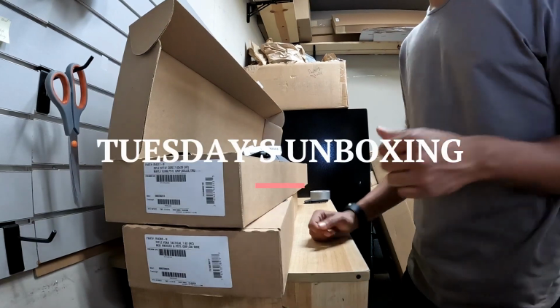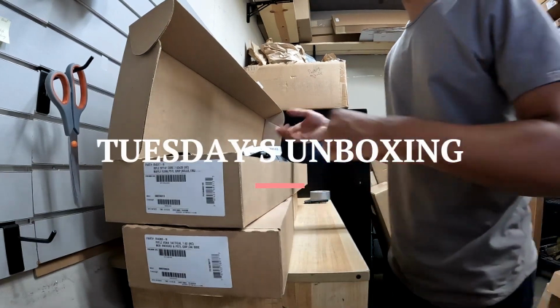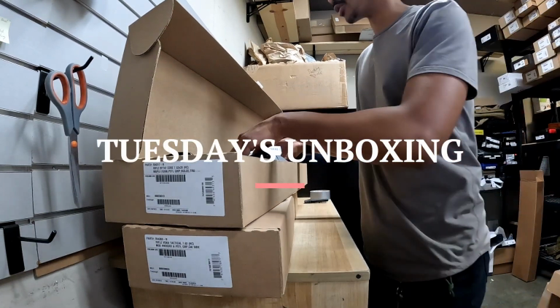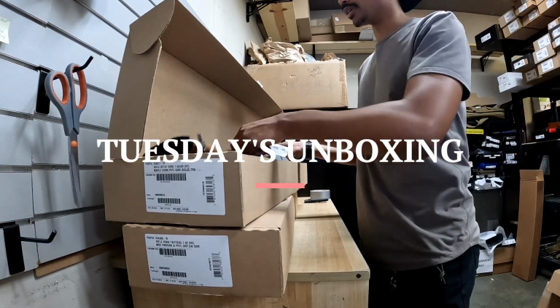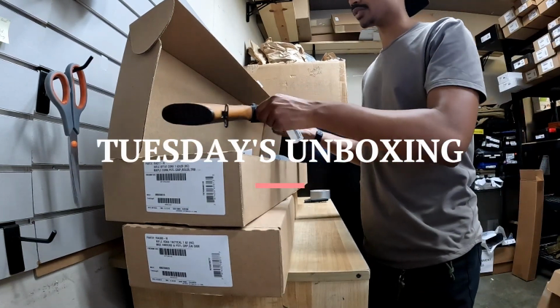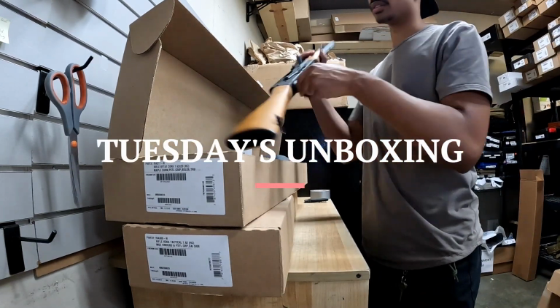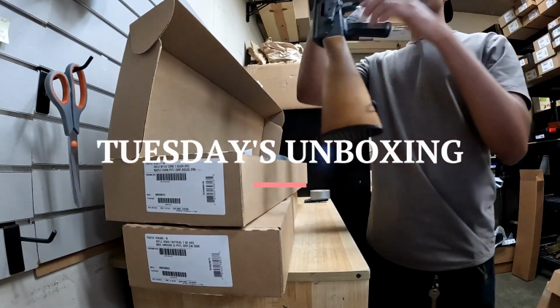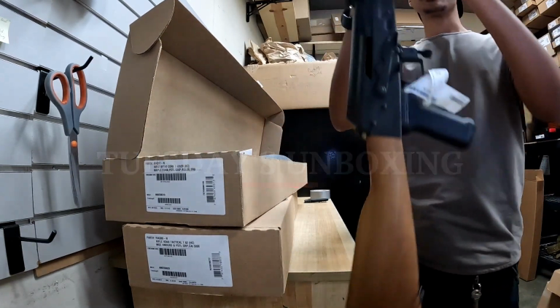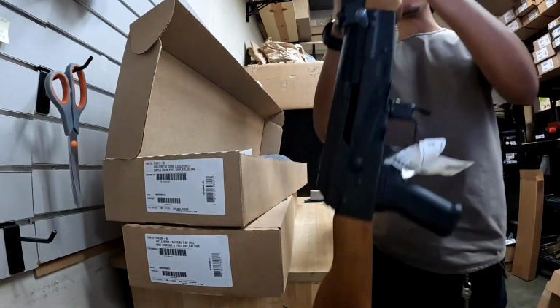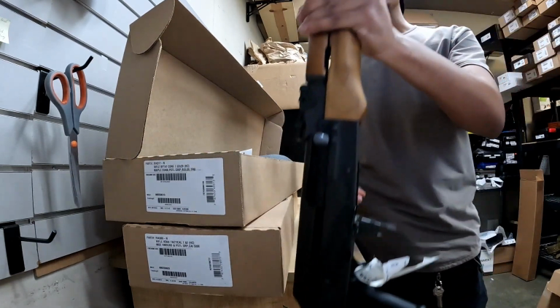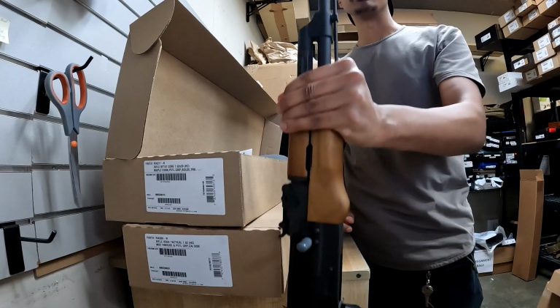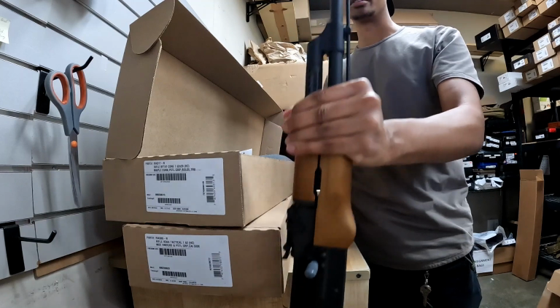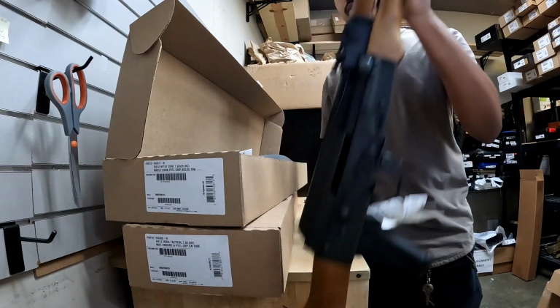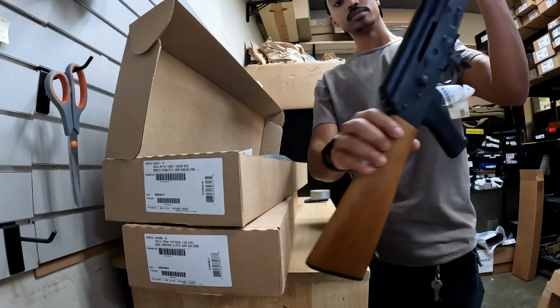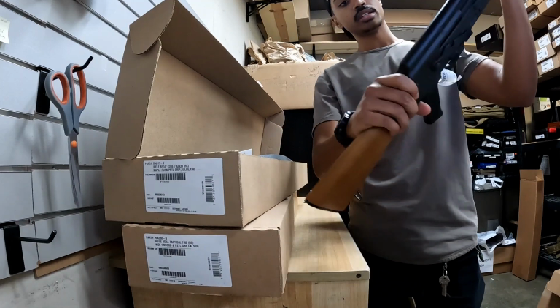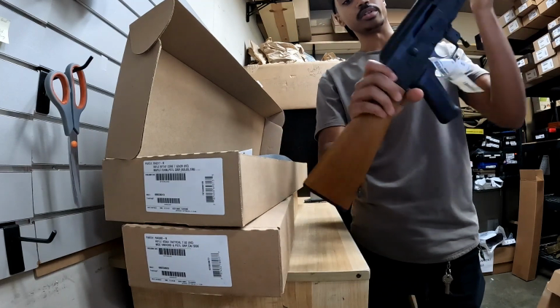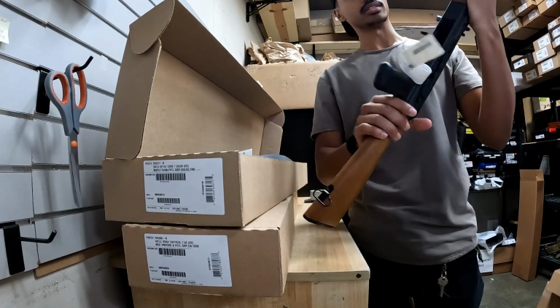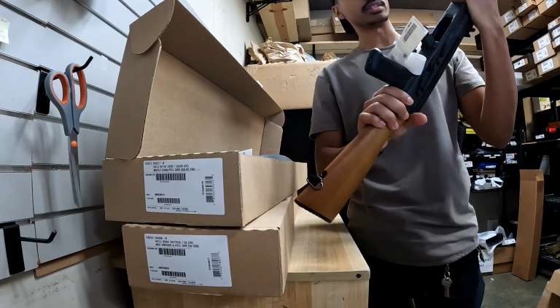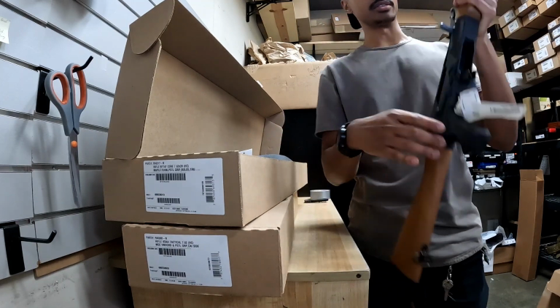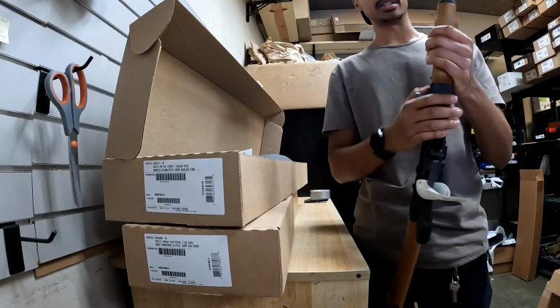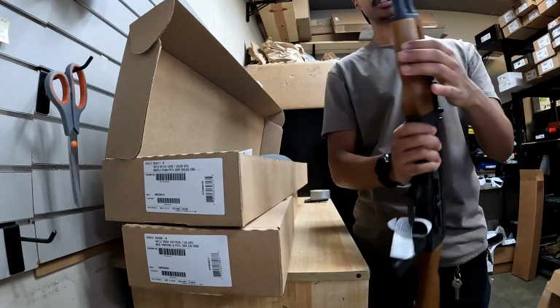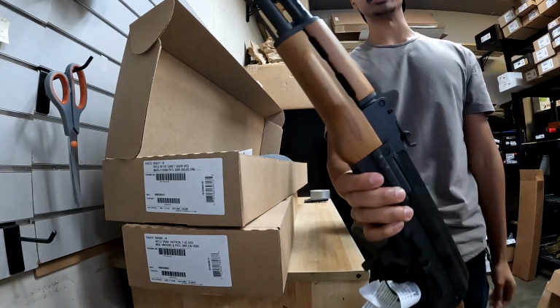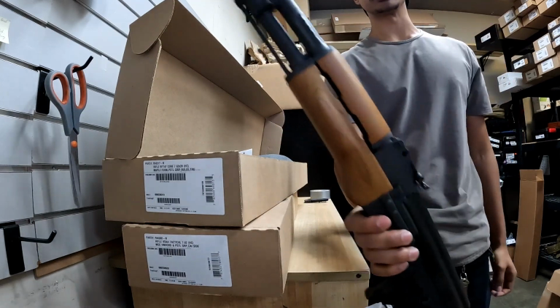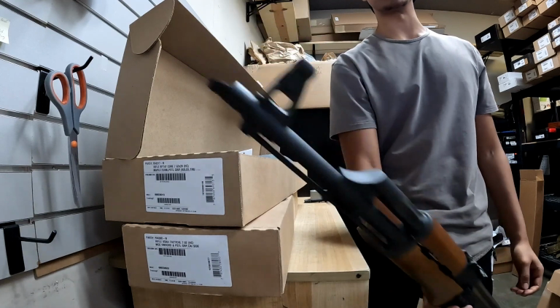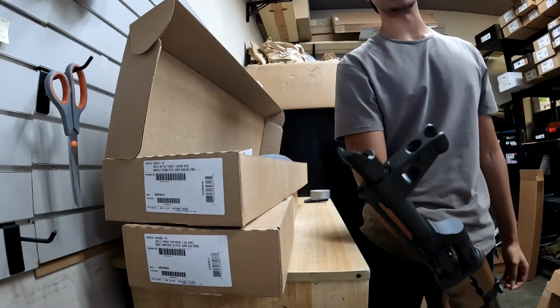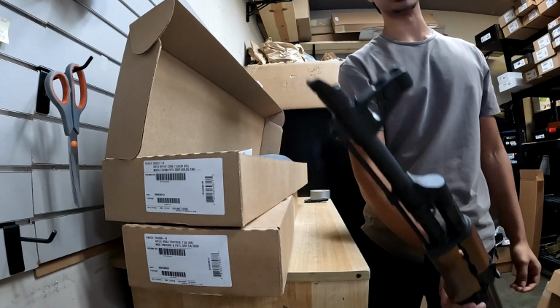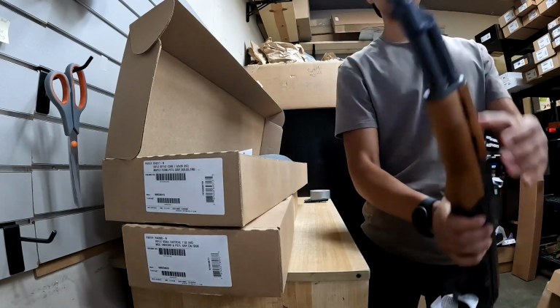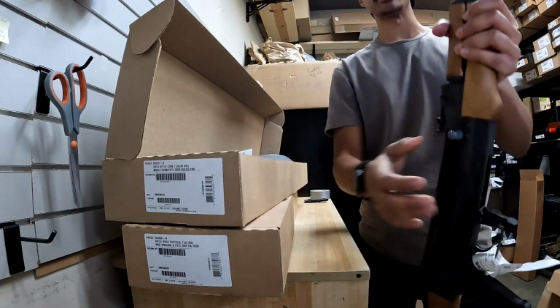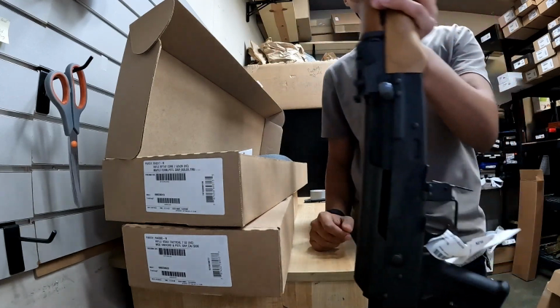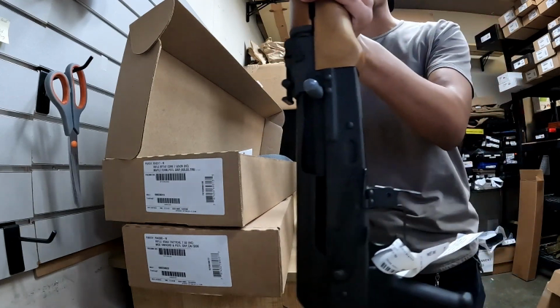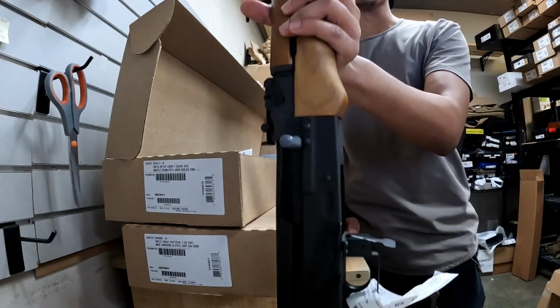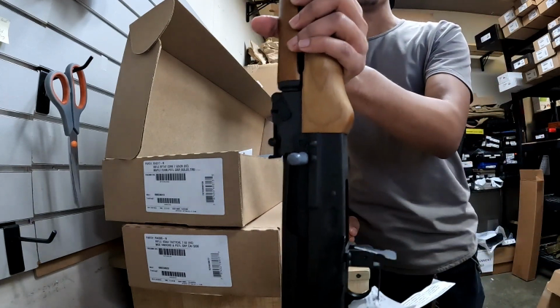What's up guys, just wanted to show a couple of AKs we just got in today. Get this Sentry BFT 47 — really classic looking AK — standard wood with a slant brake on the front, and then it has the bulged and forged front trunnion.